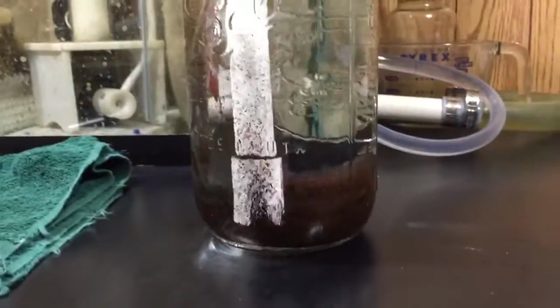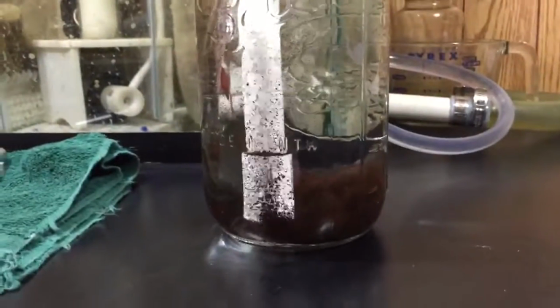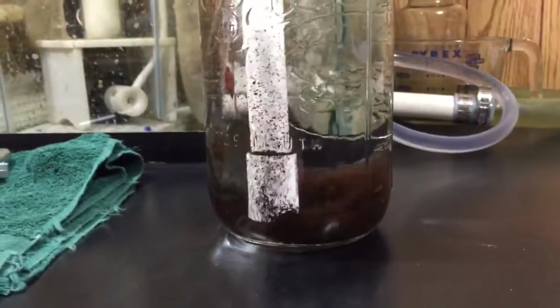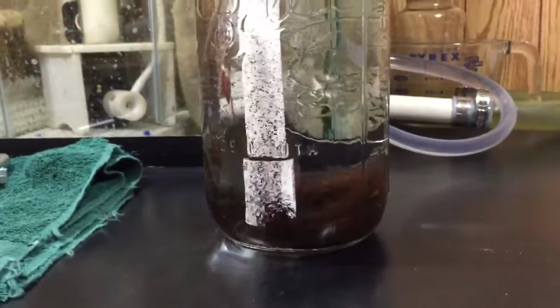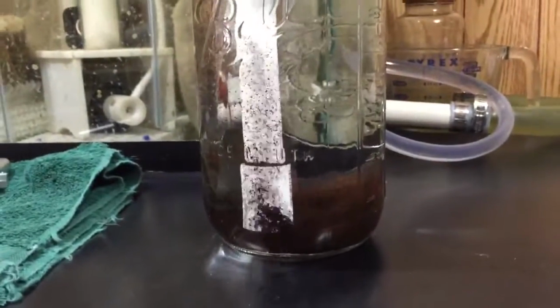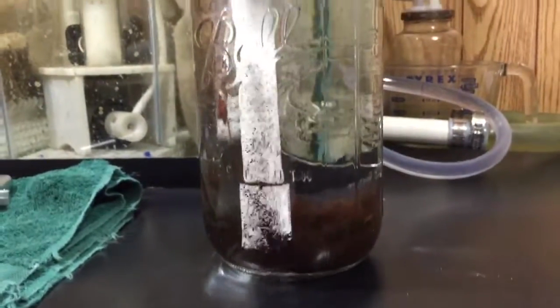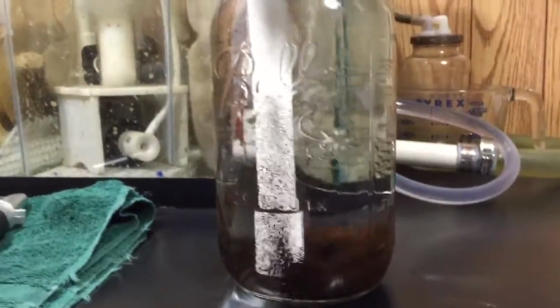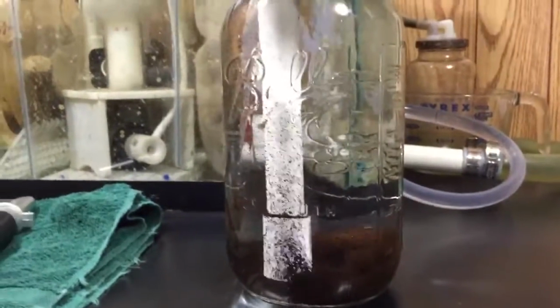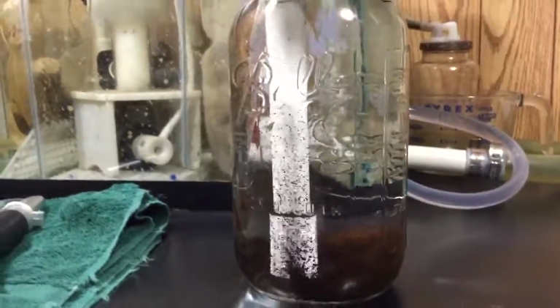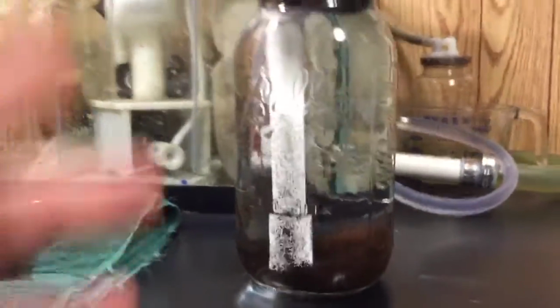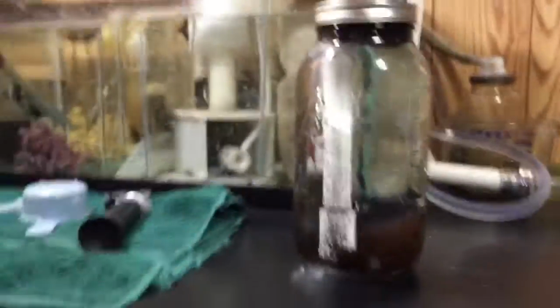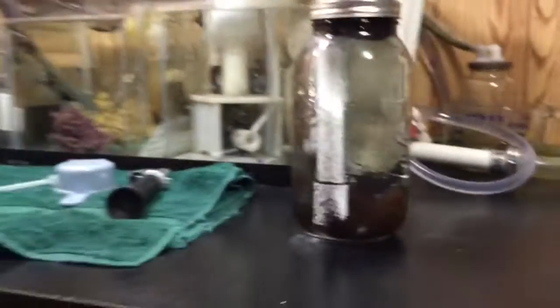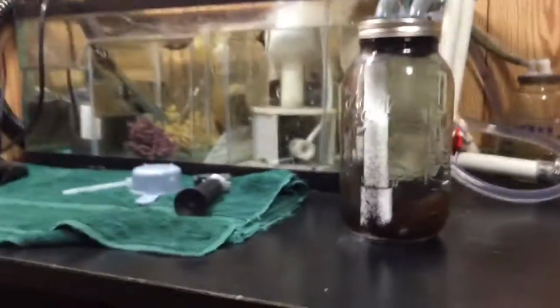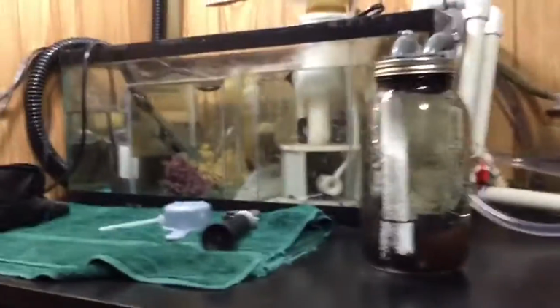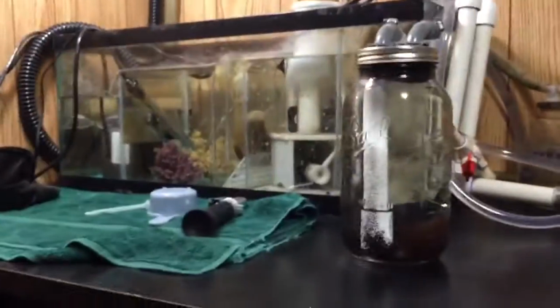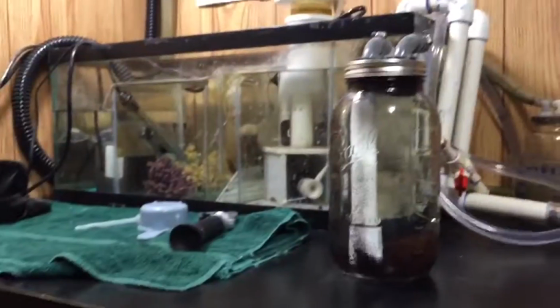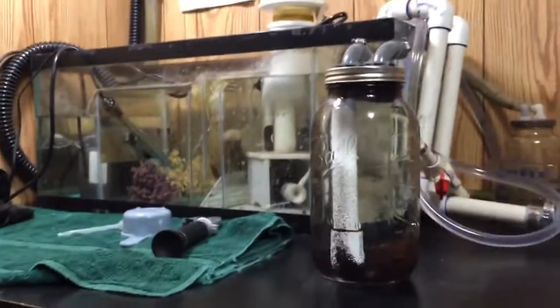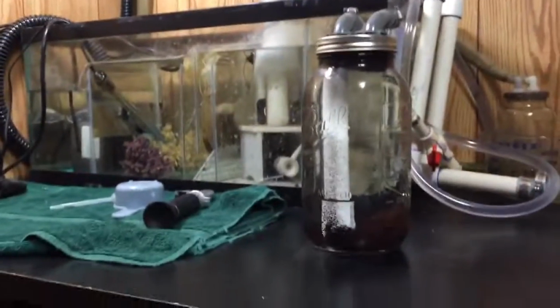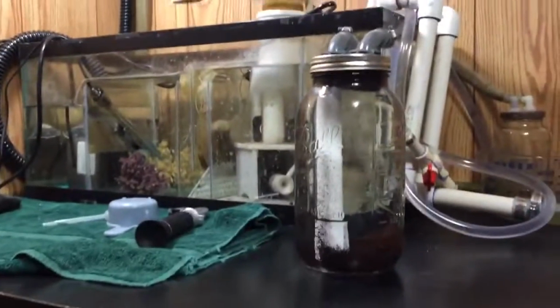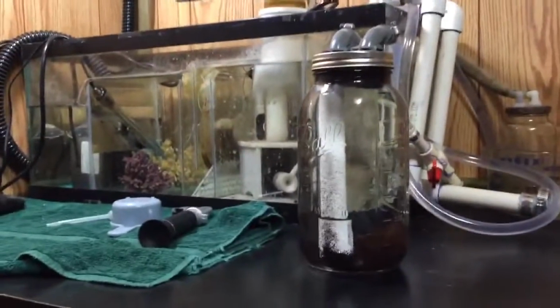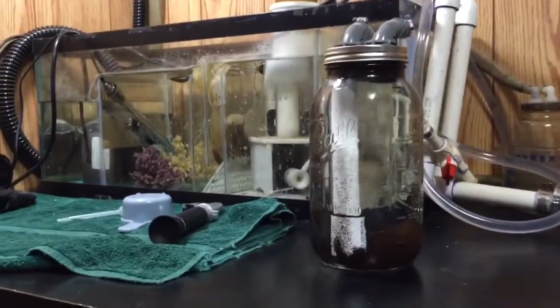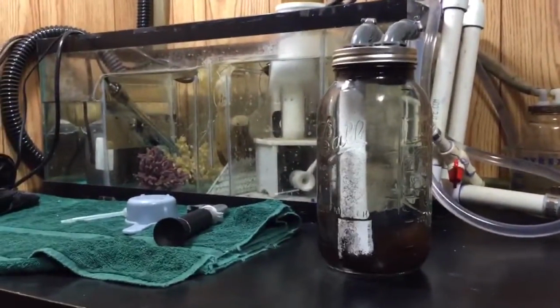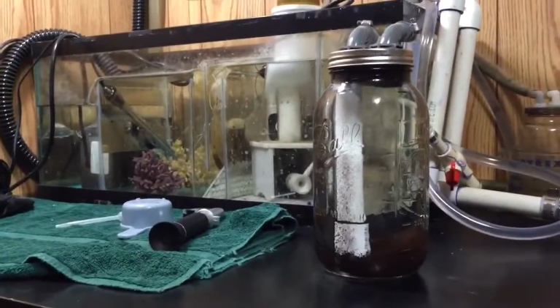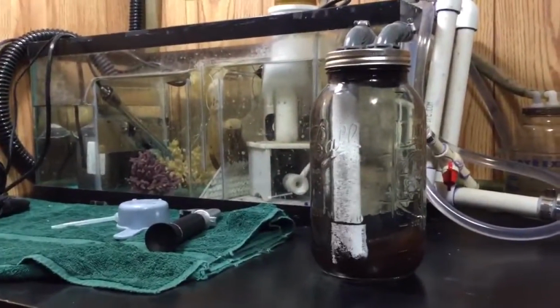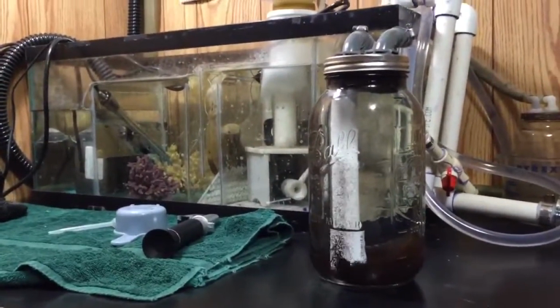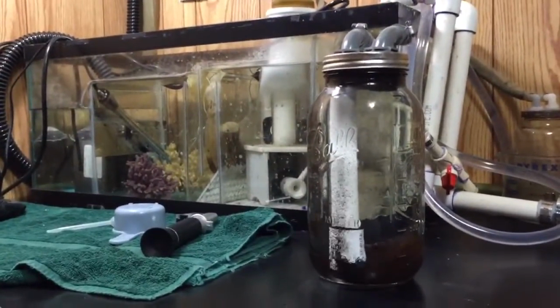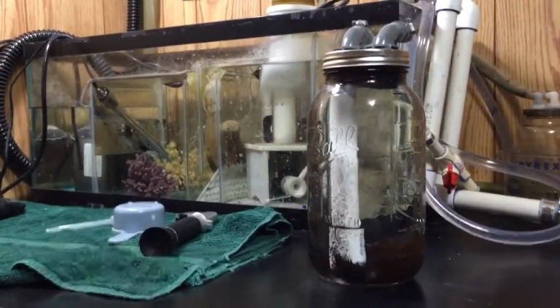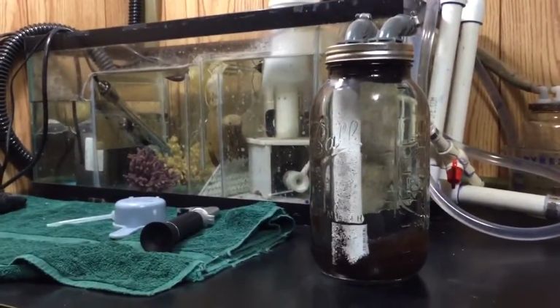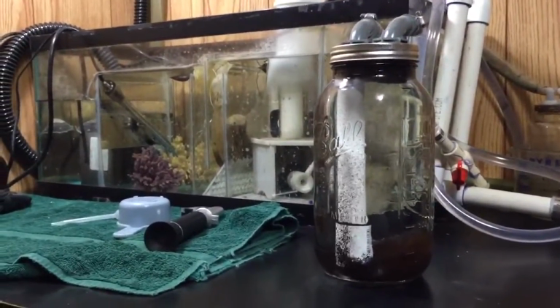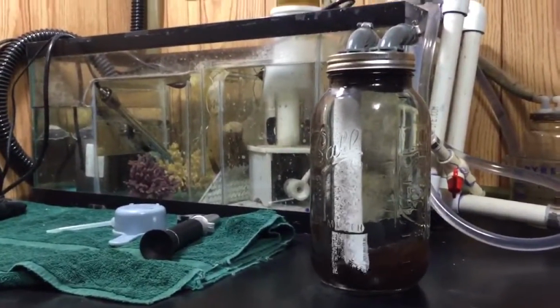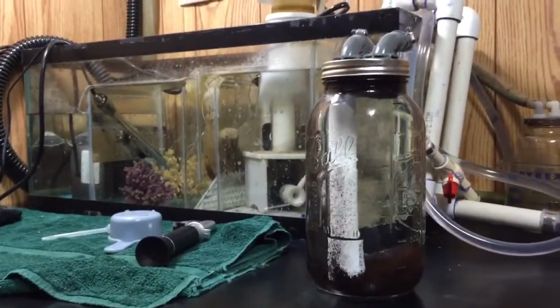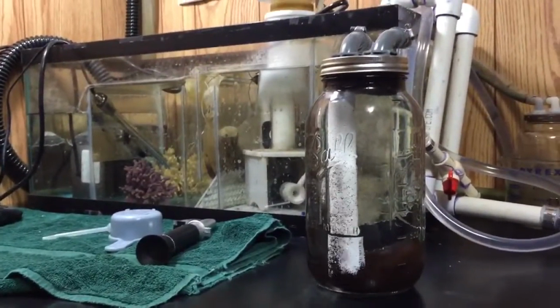We're doing pretty well. We'll see how it goes — there's my $15 DIY GFO reactor.